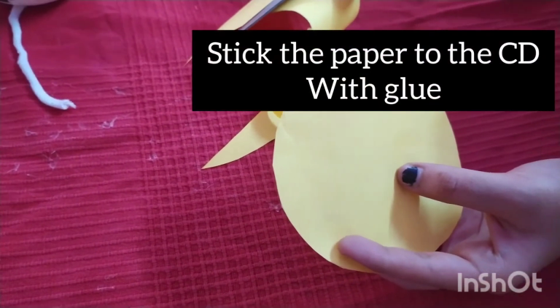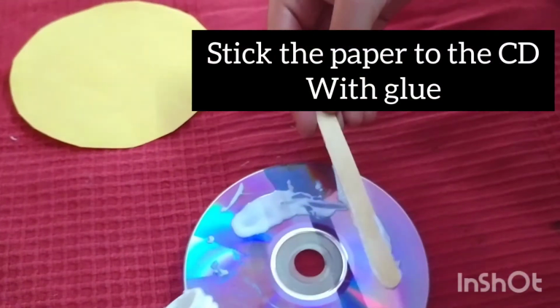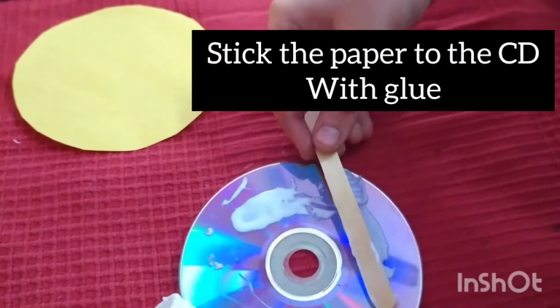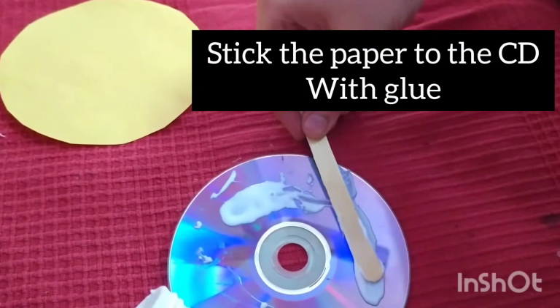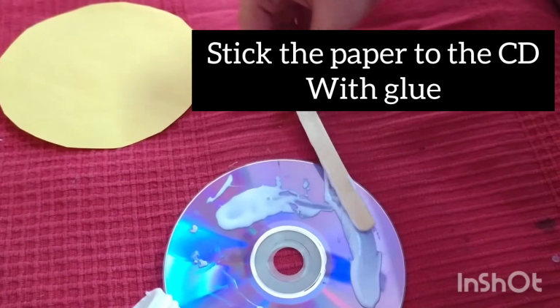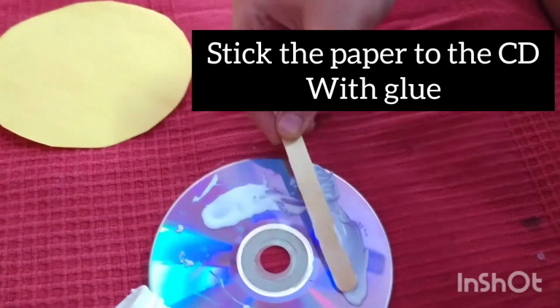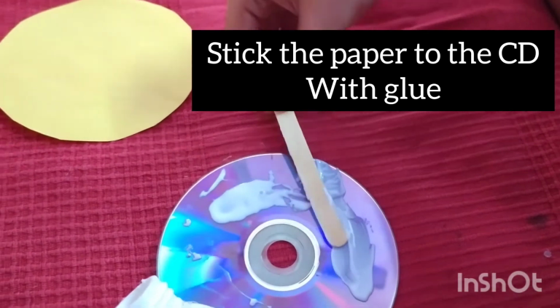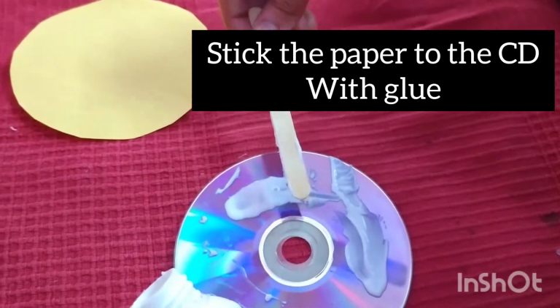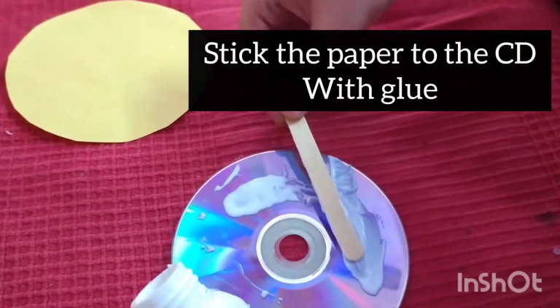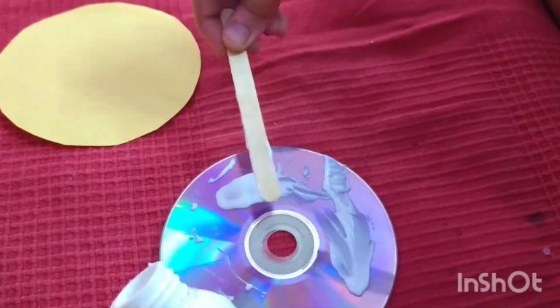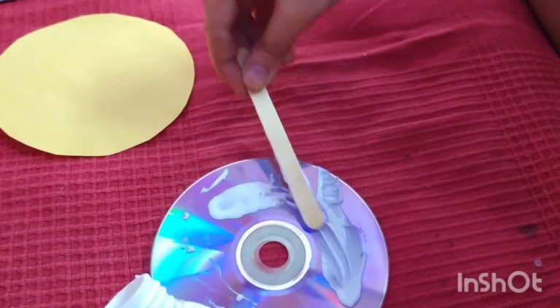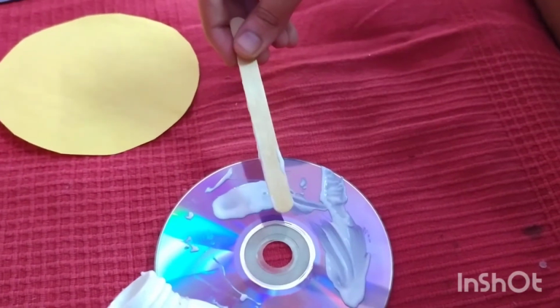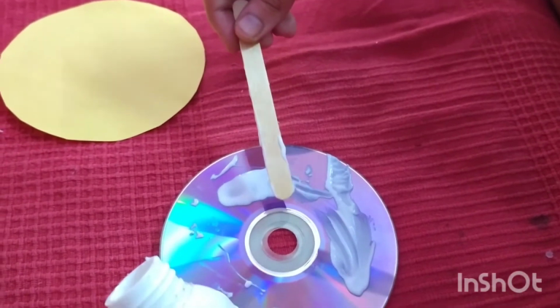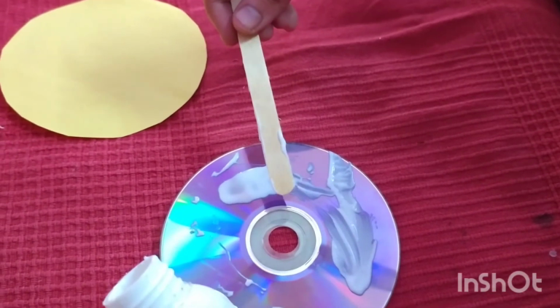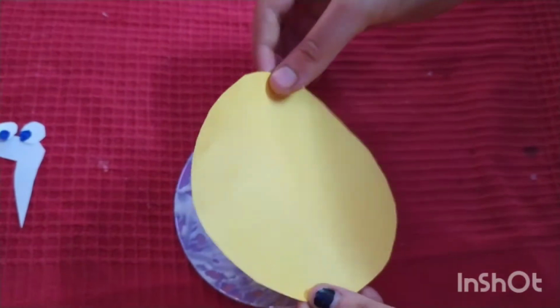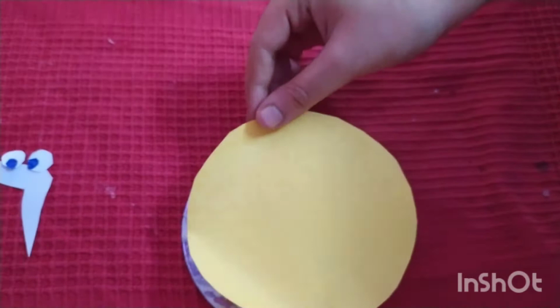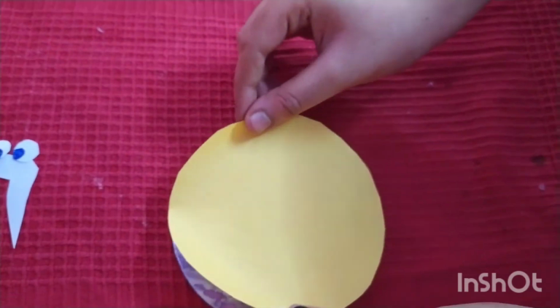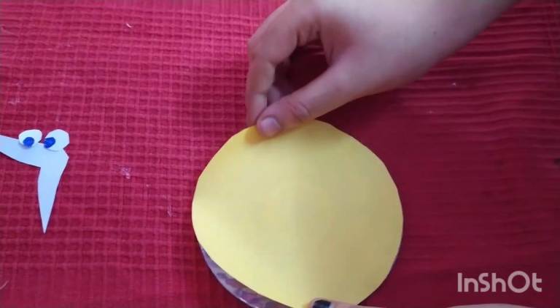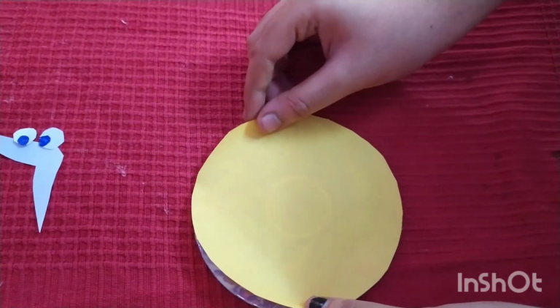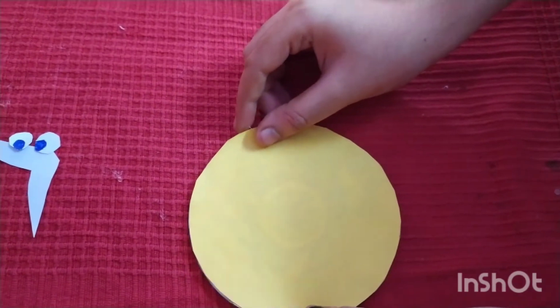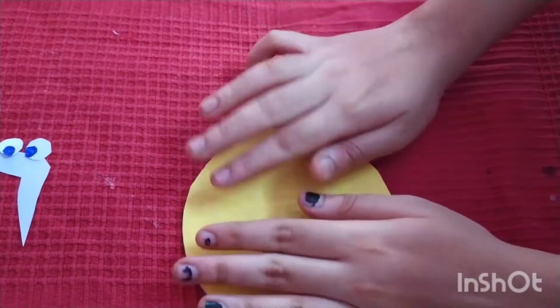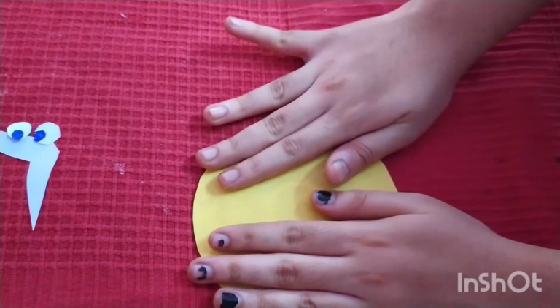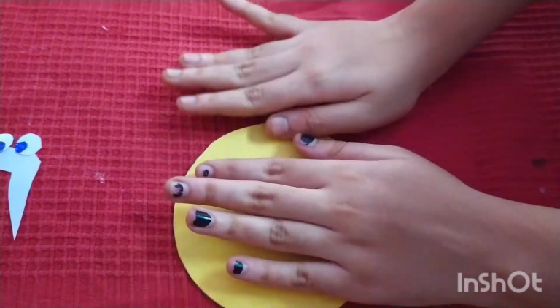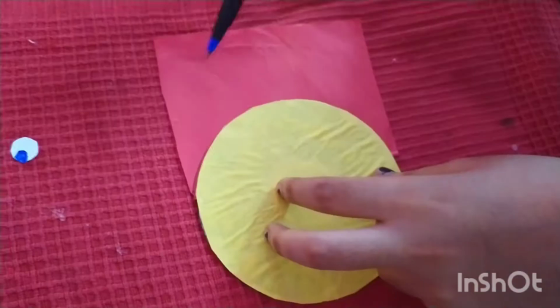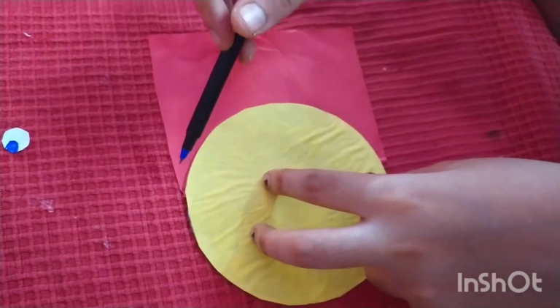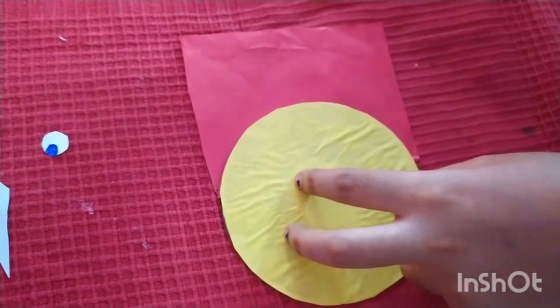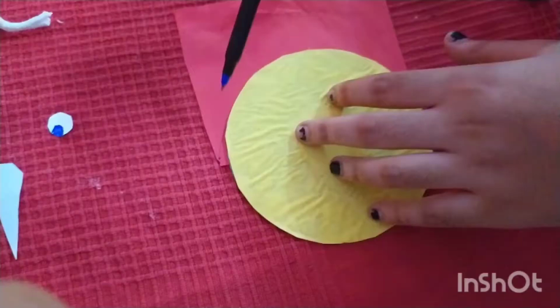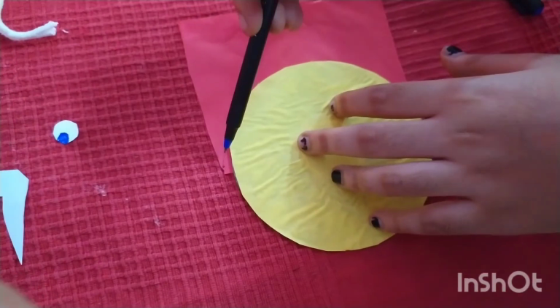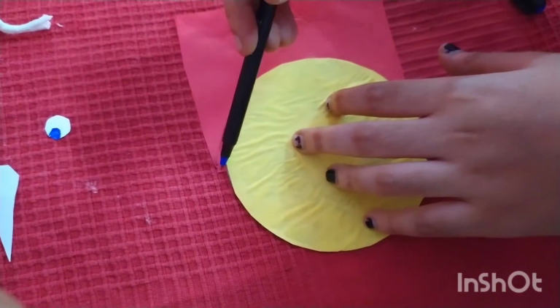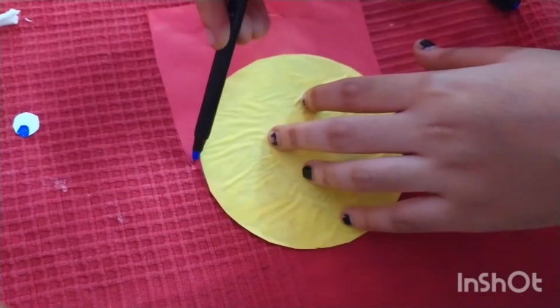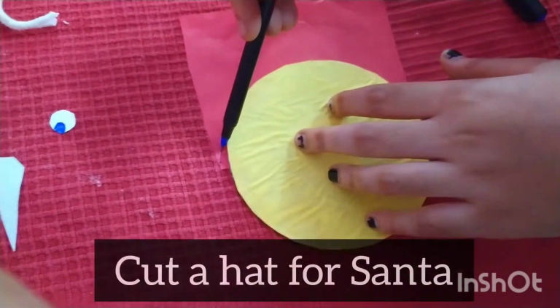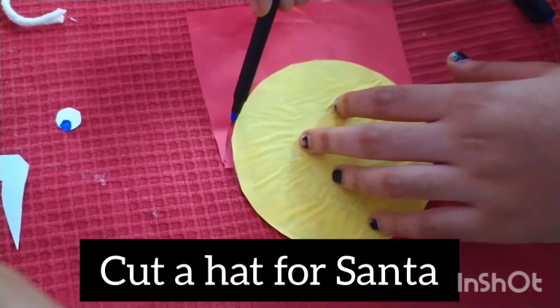Step 3. Stick the paper to the CD with glue. Cut the hat for the Santa.